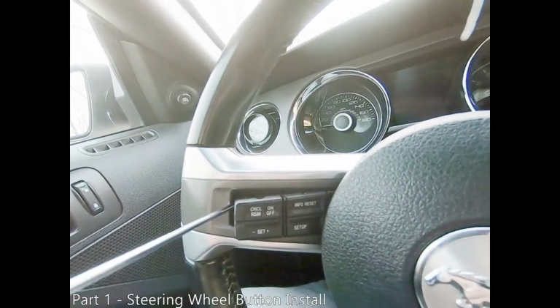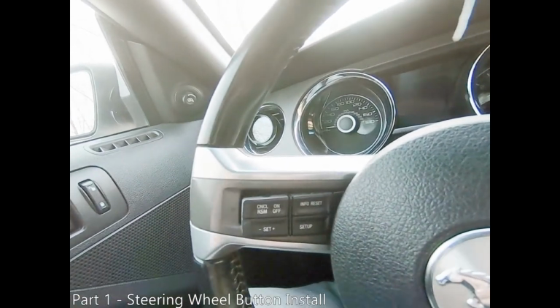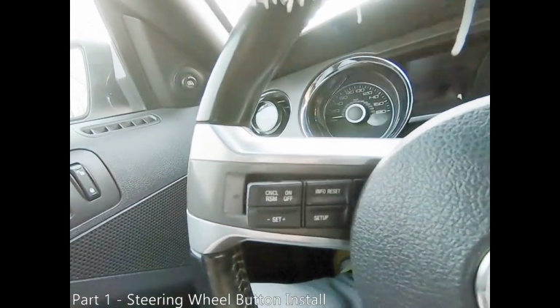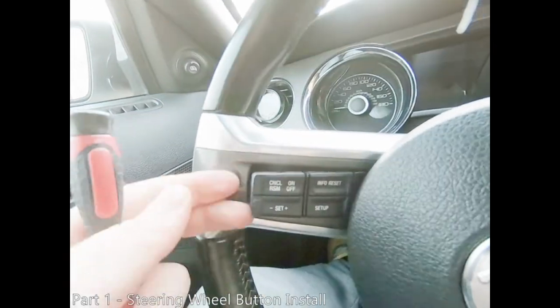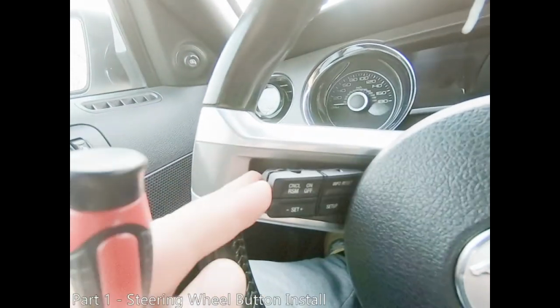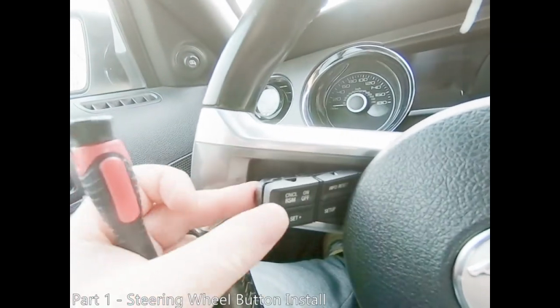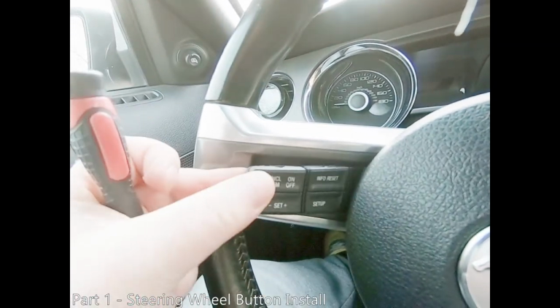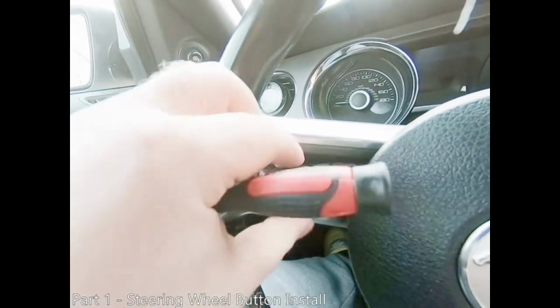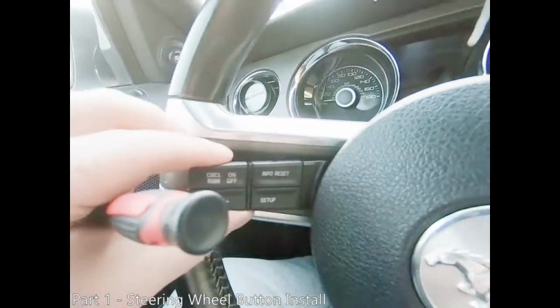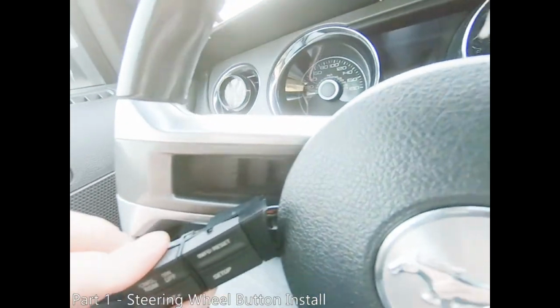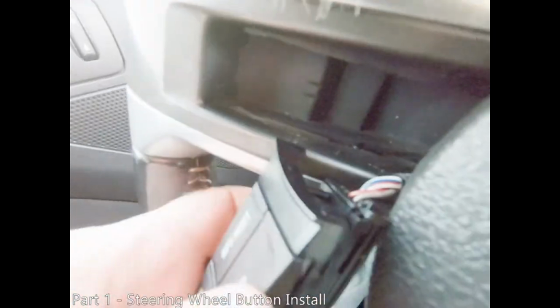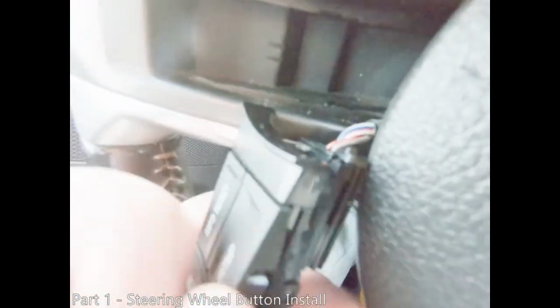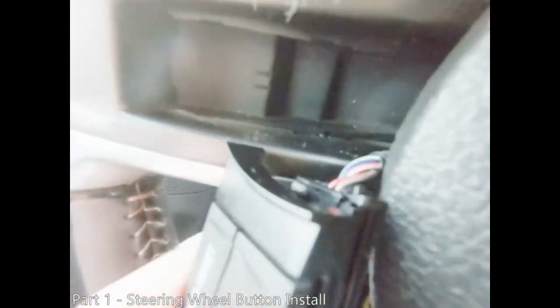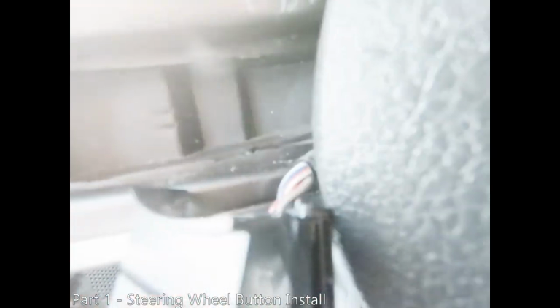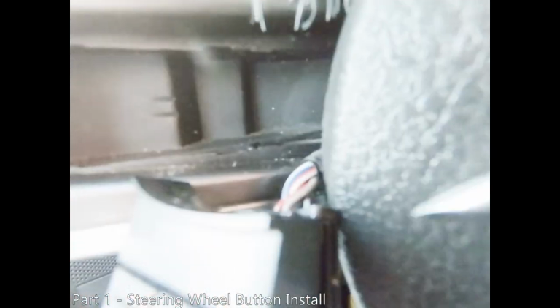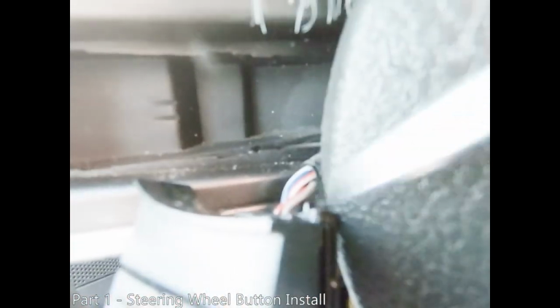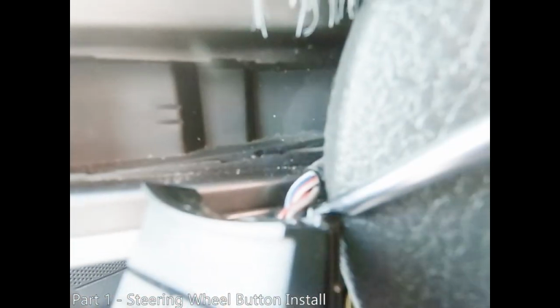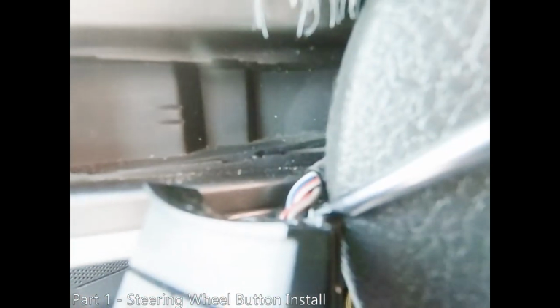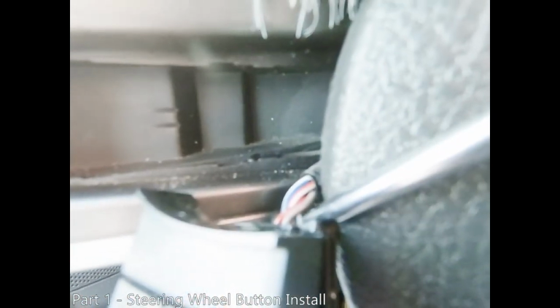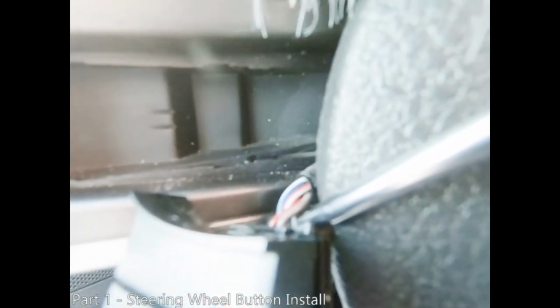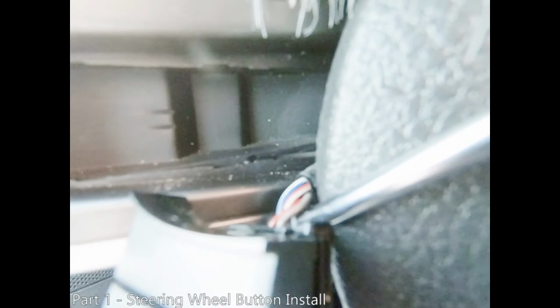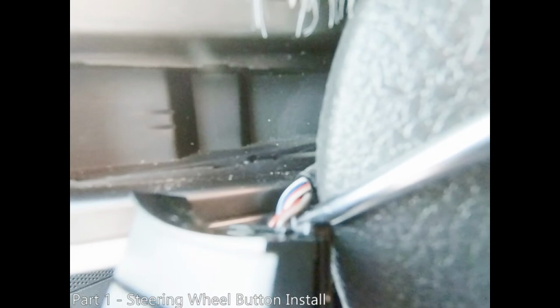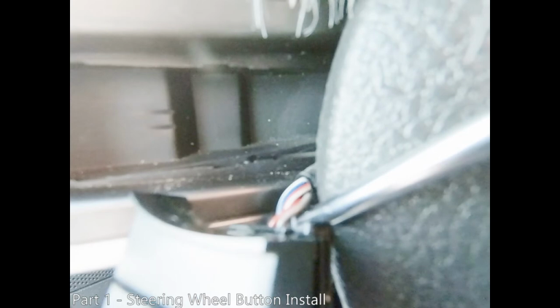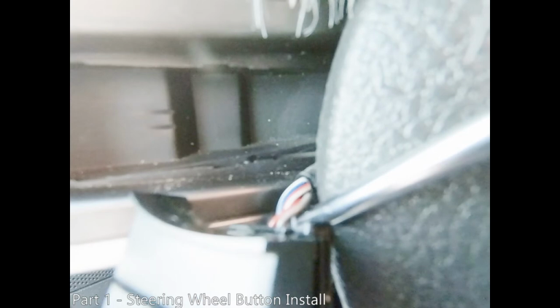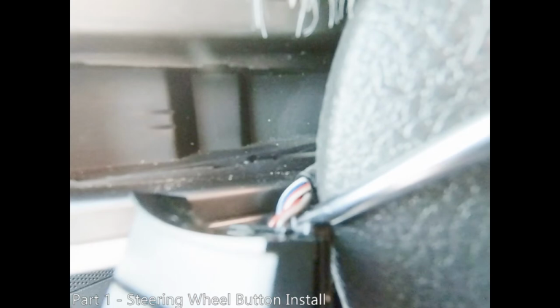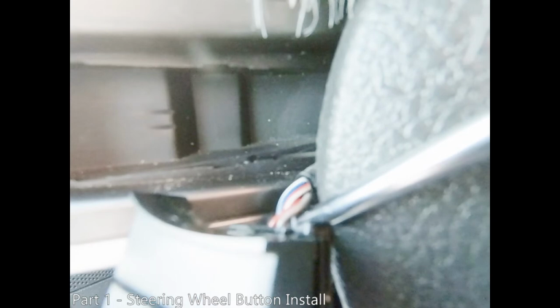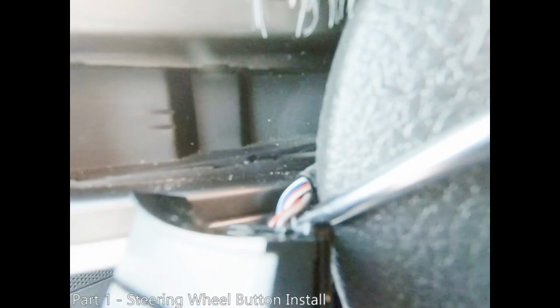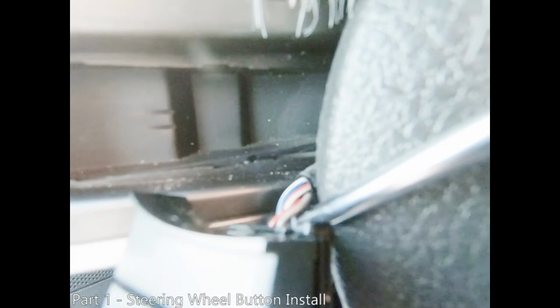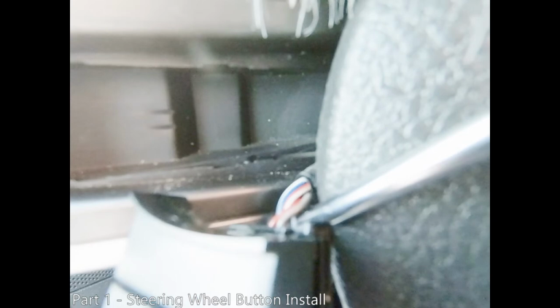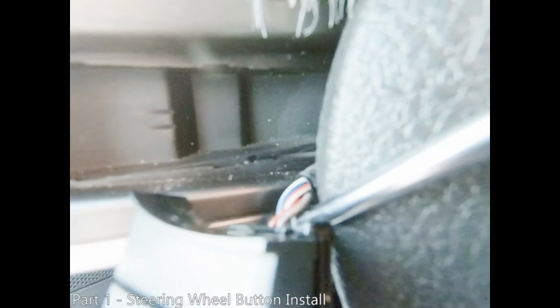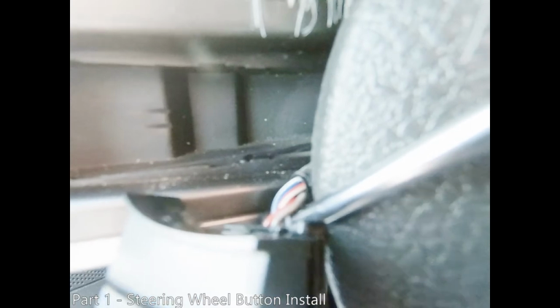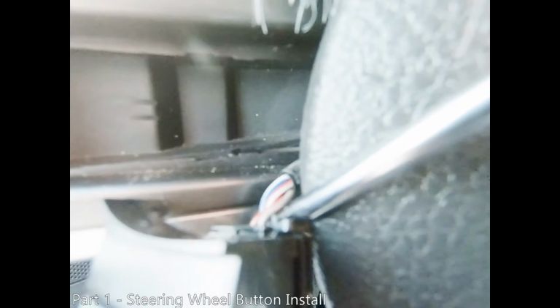Now that your buttons are free of the steering wheel, you can pull on them to gain a short amount of slack in the harness. Turn the switch so that you can see the bottom of the harness connector.